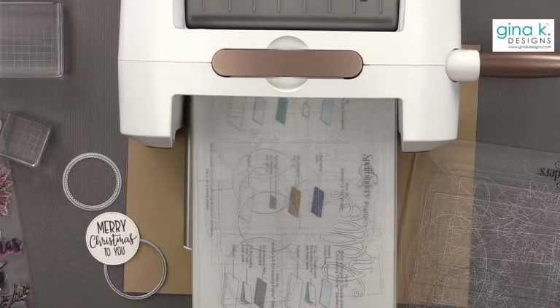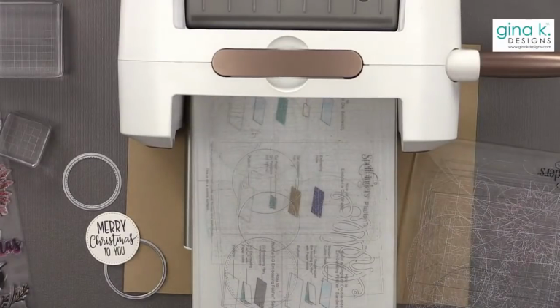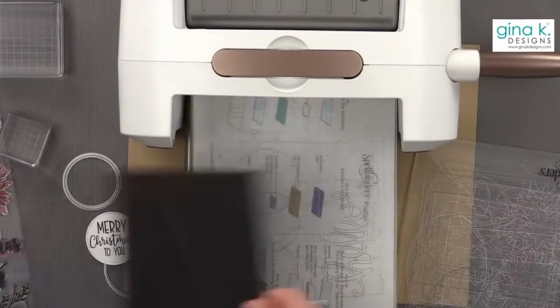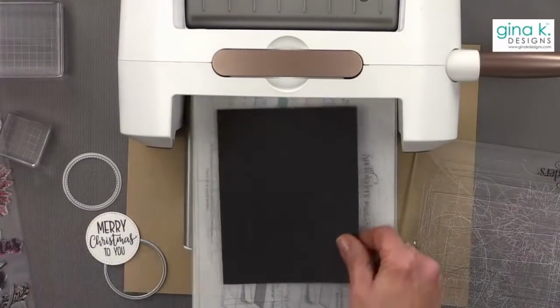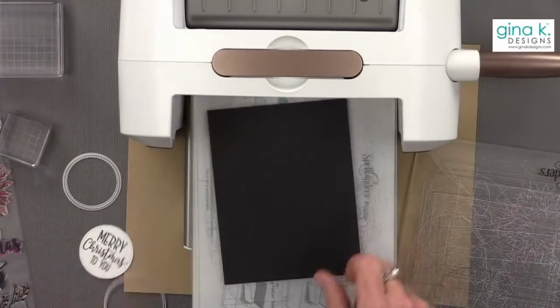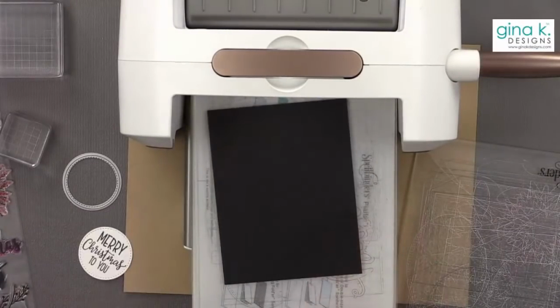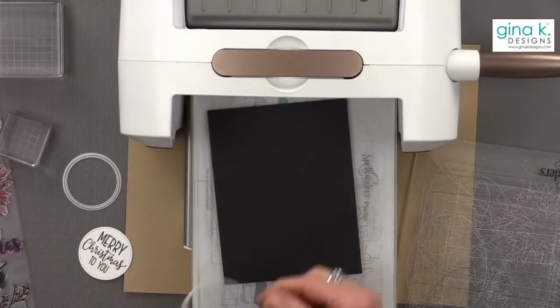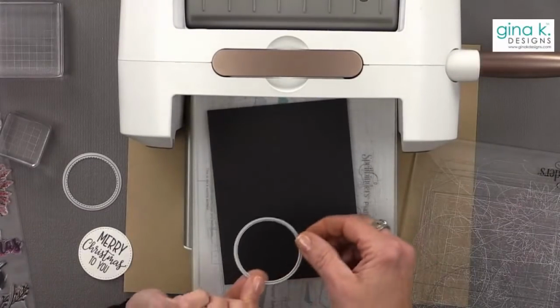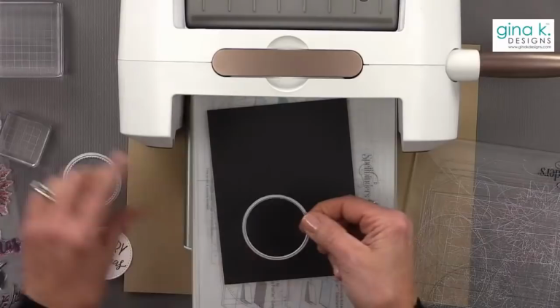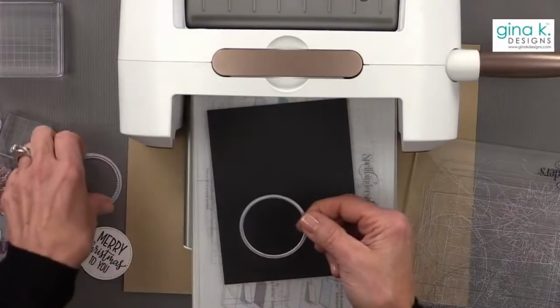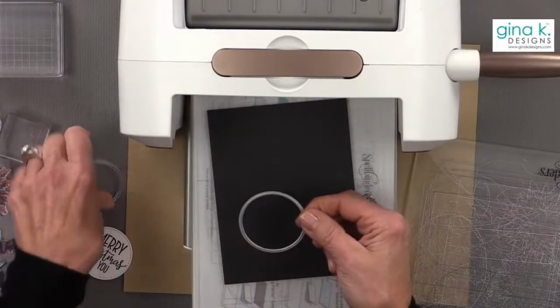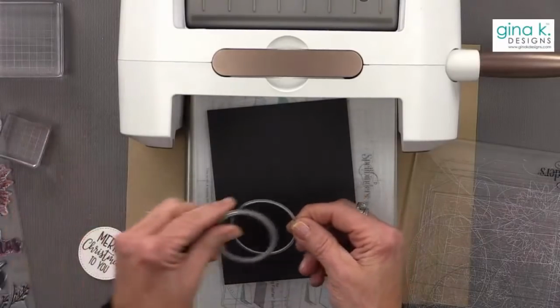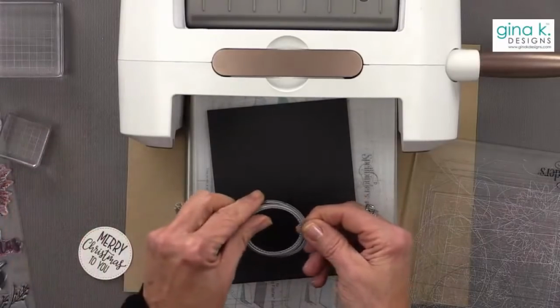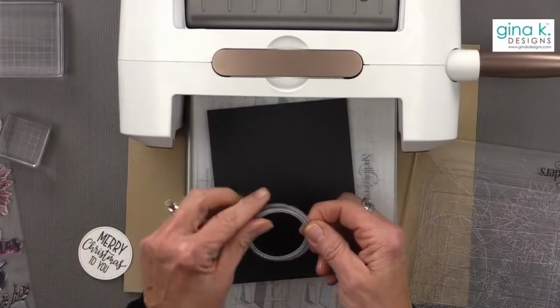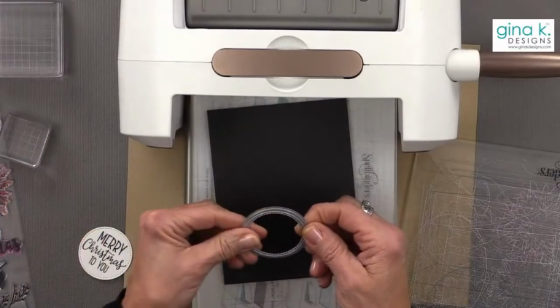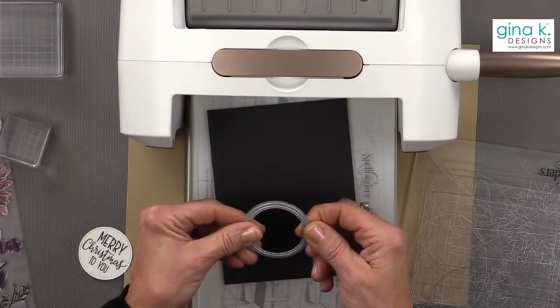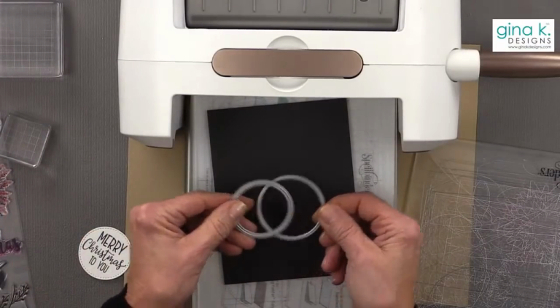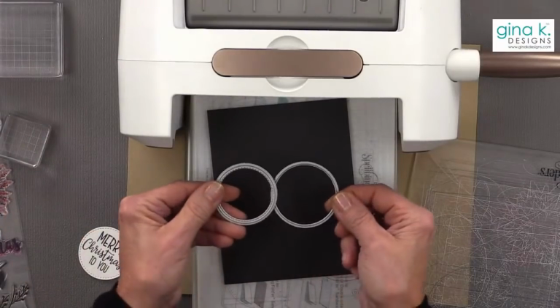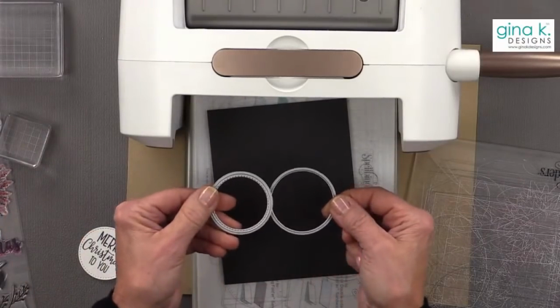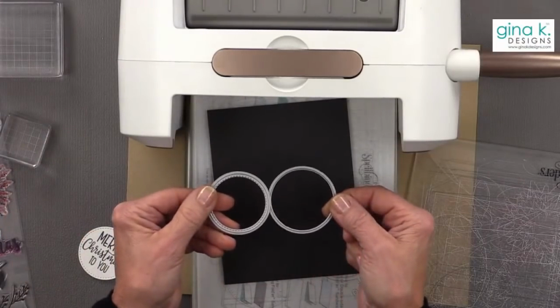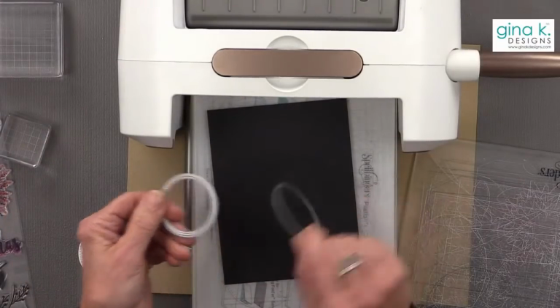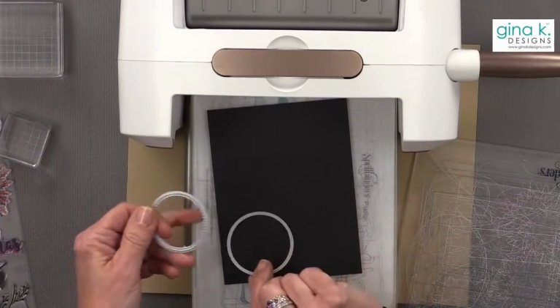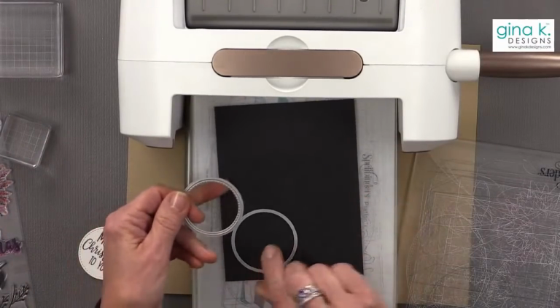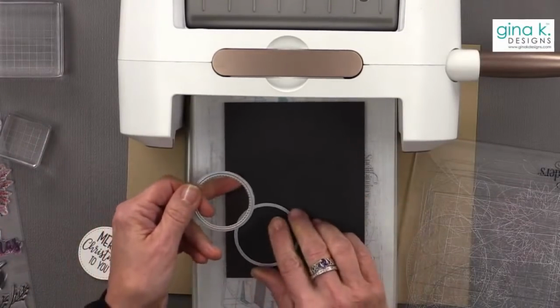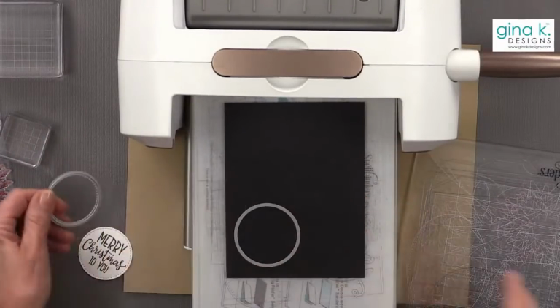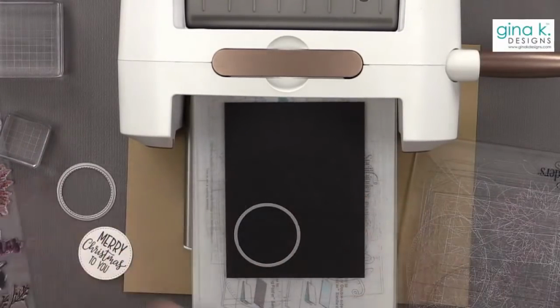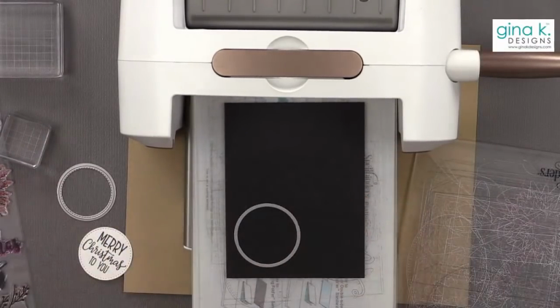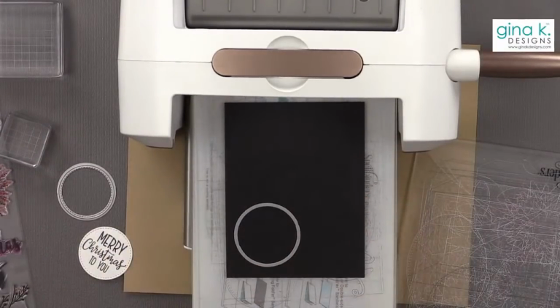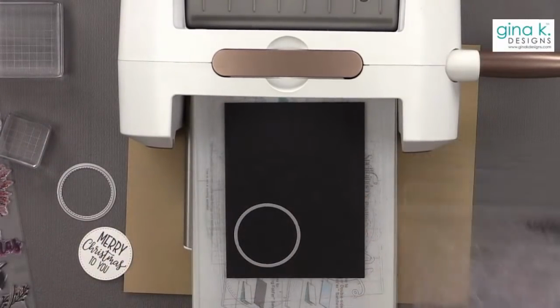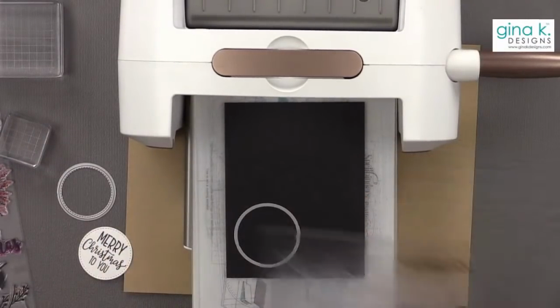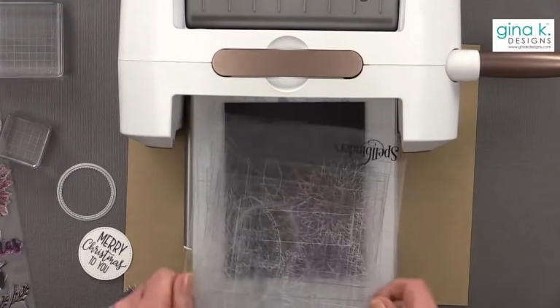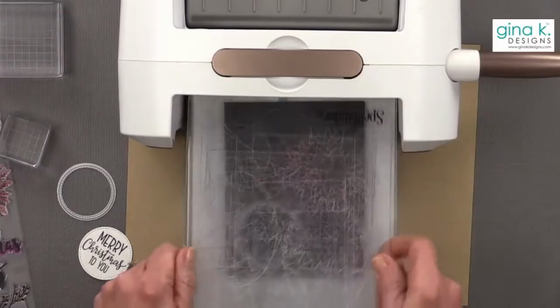Now I'm going to cut a black circle out of the coordinating circle die — this is the plain one from Master Layouts 3.